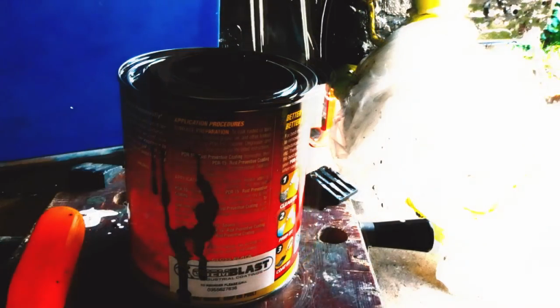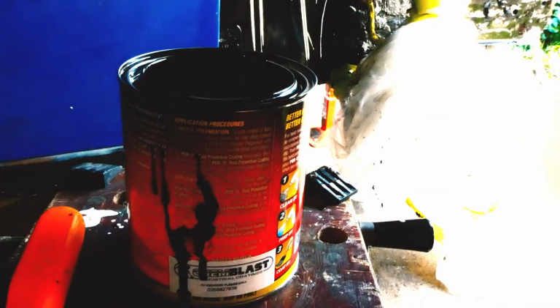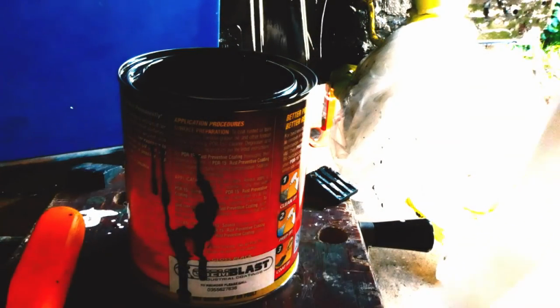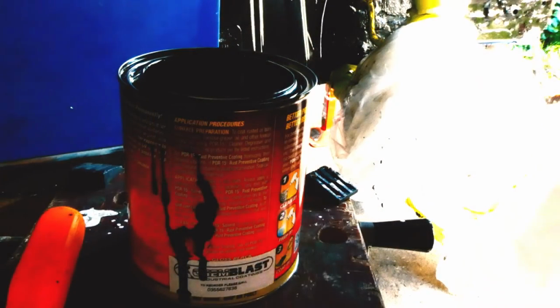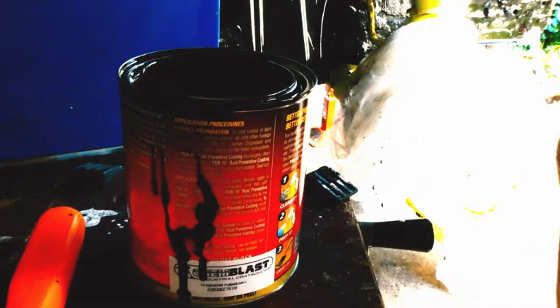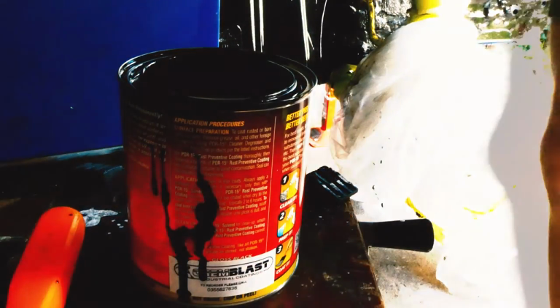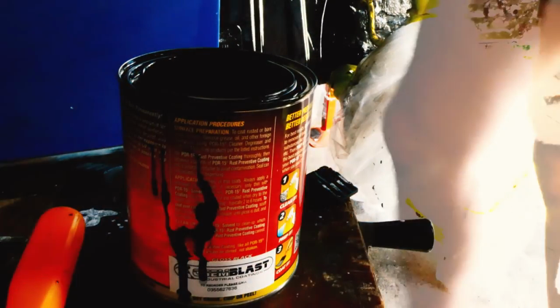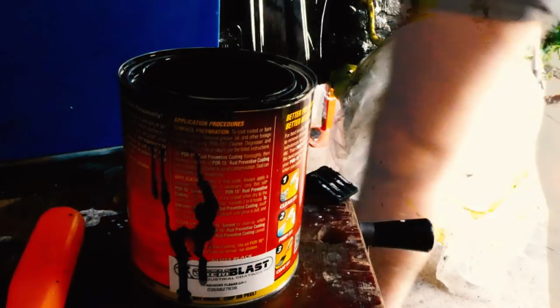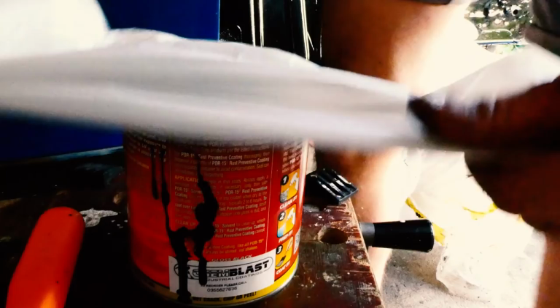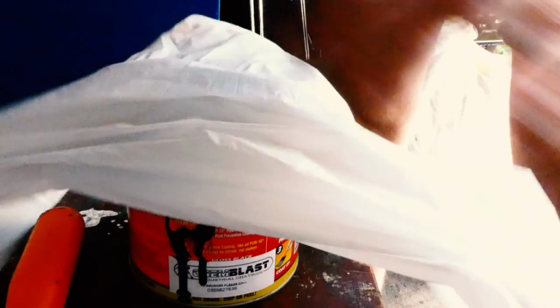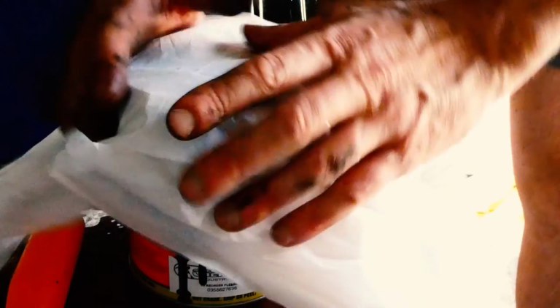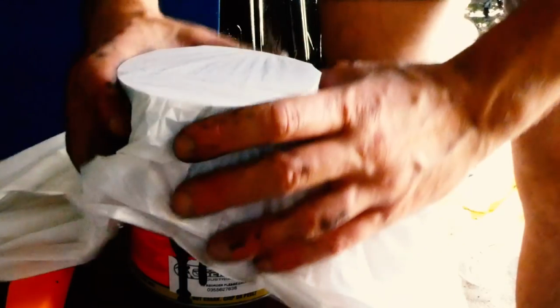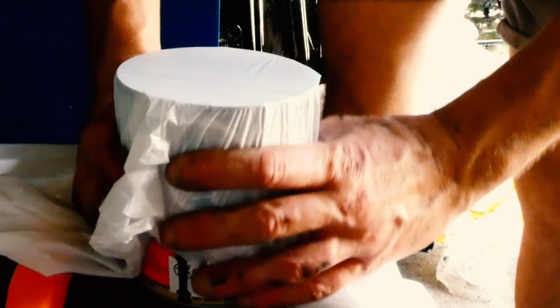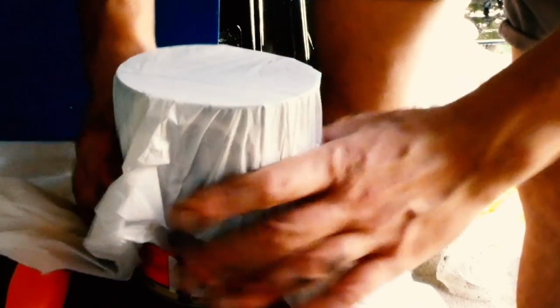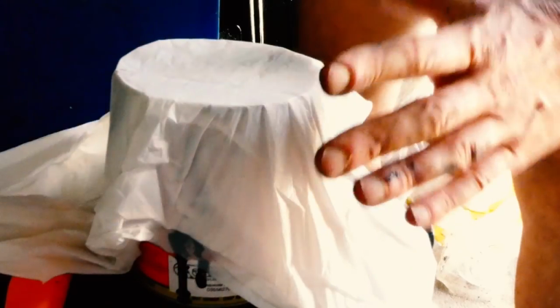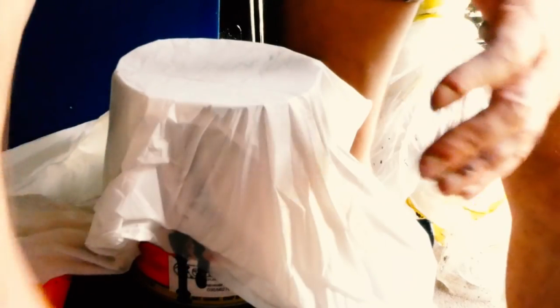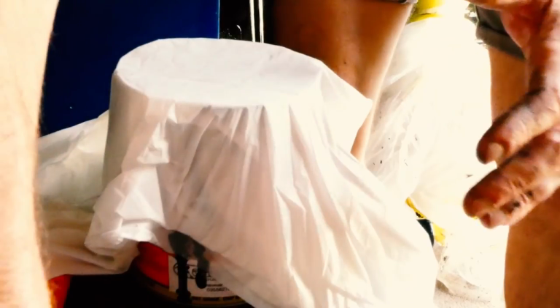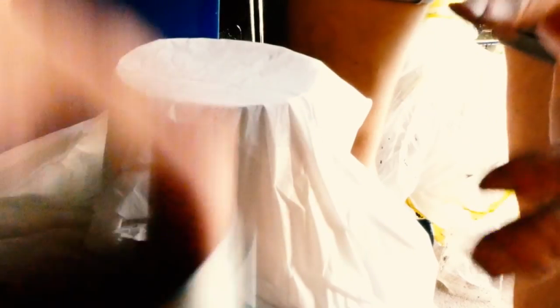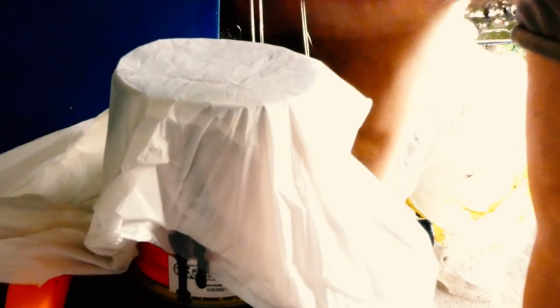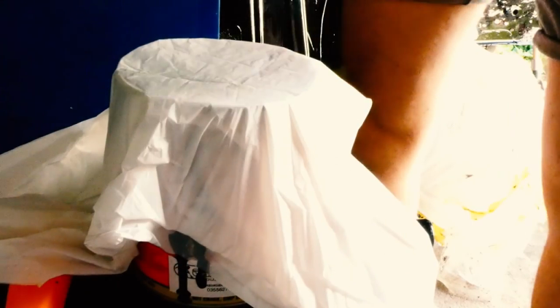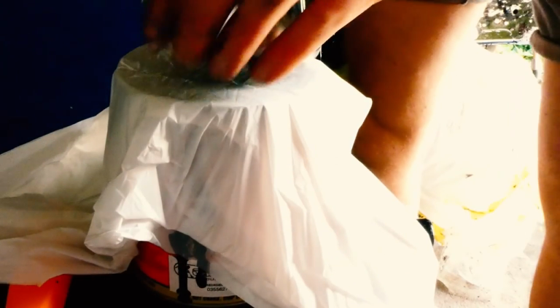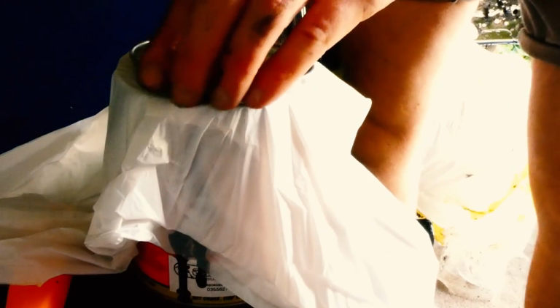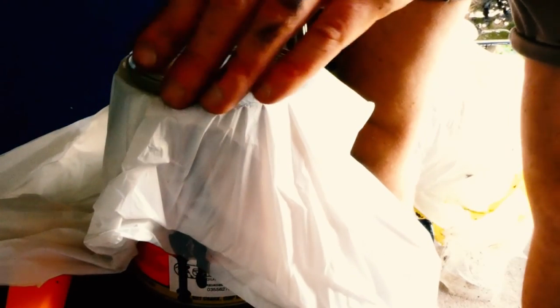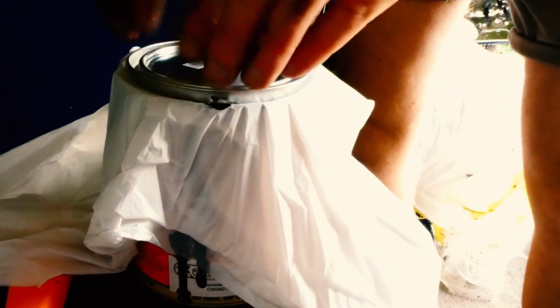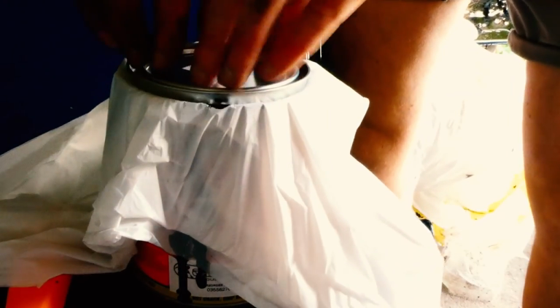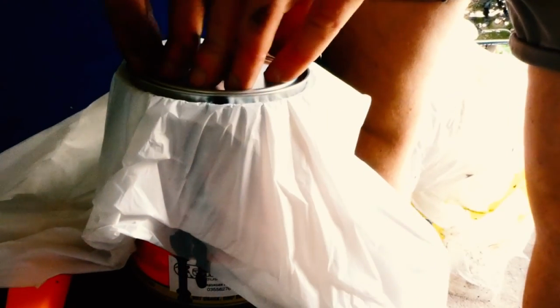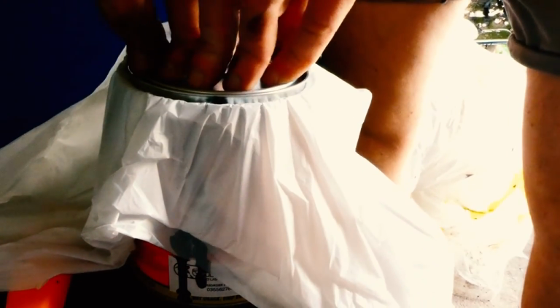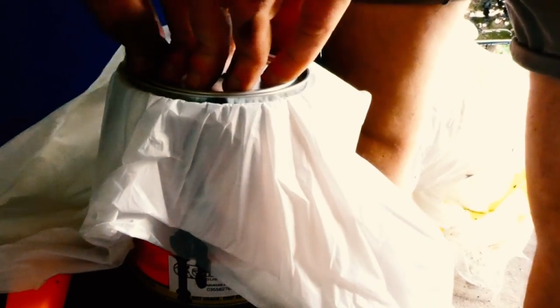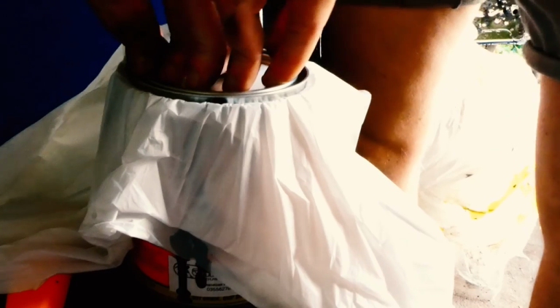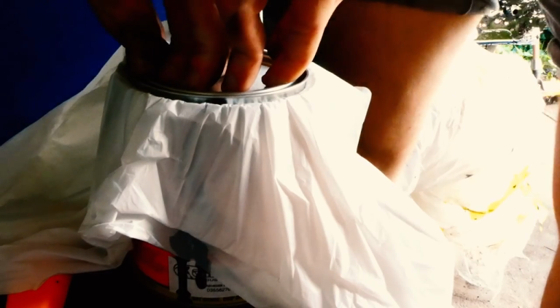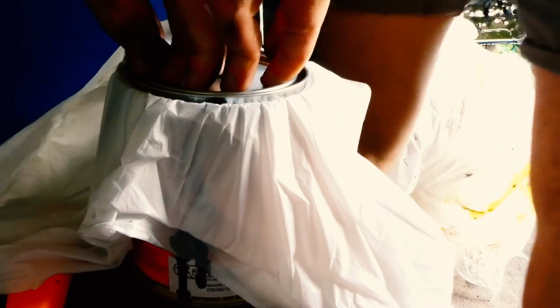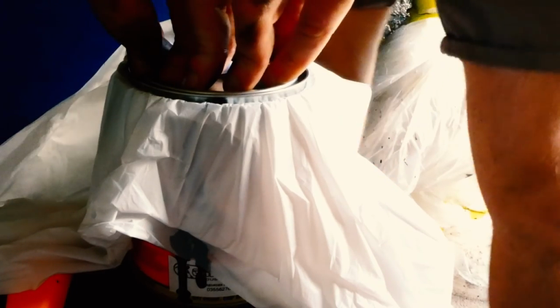Good top tip to get a nice, relatively thin layer of this. Plus, this is a garbage bag — something even thinner would be better.